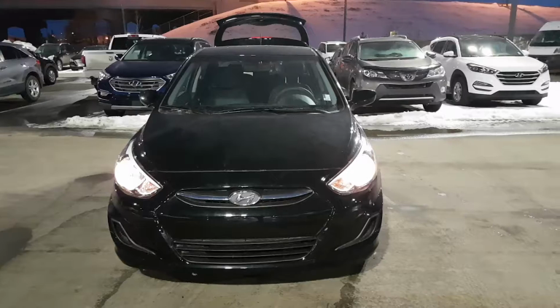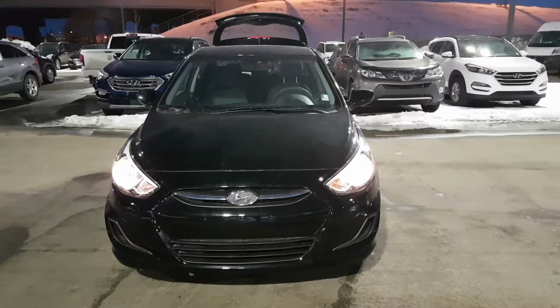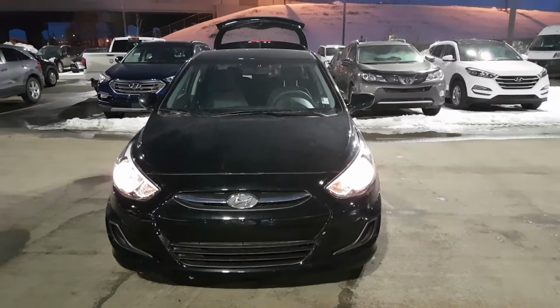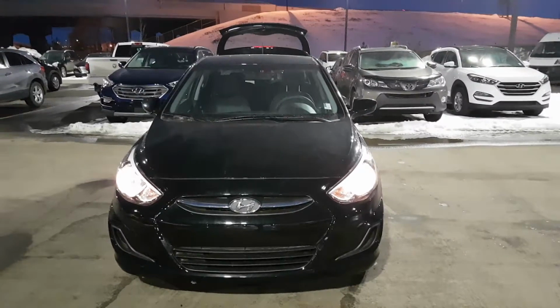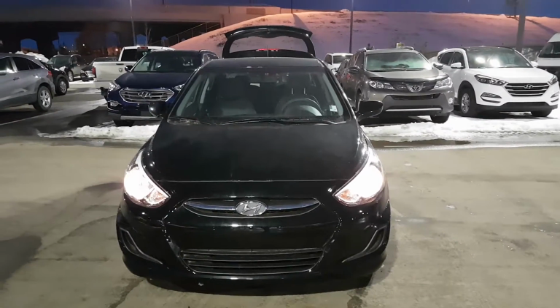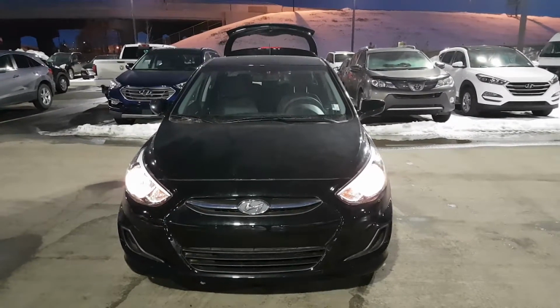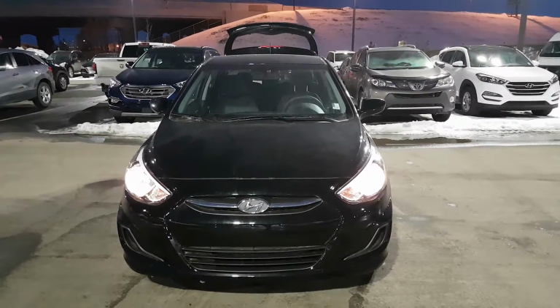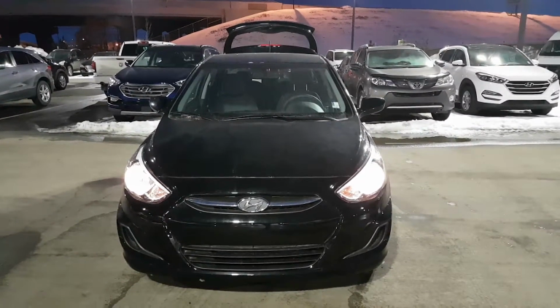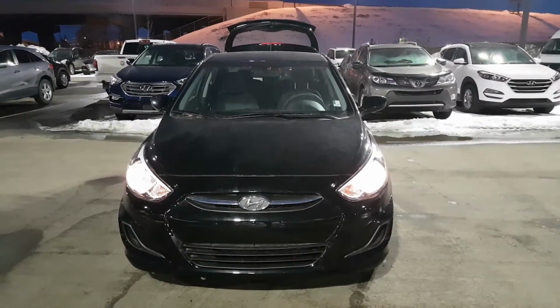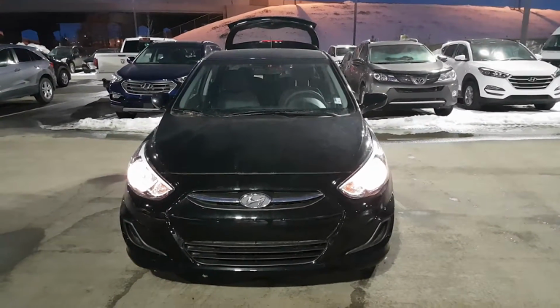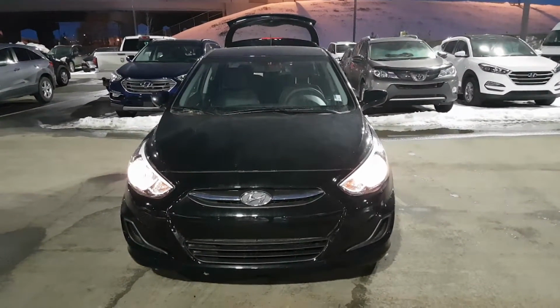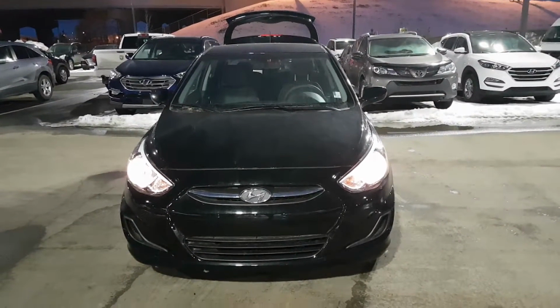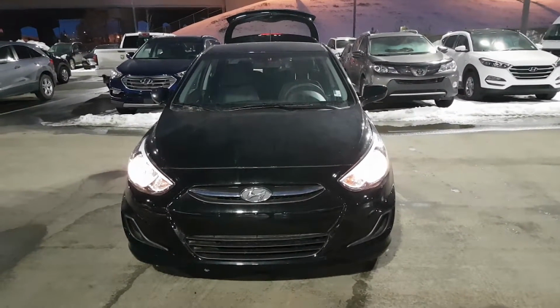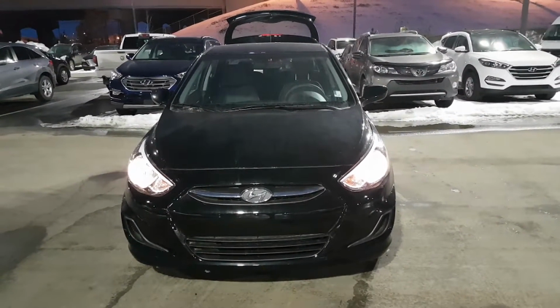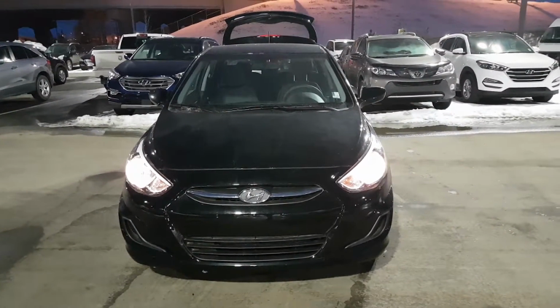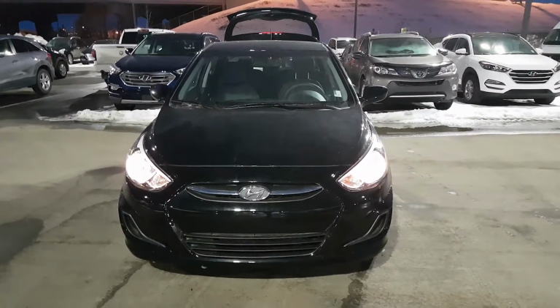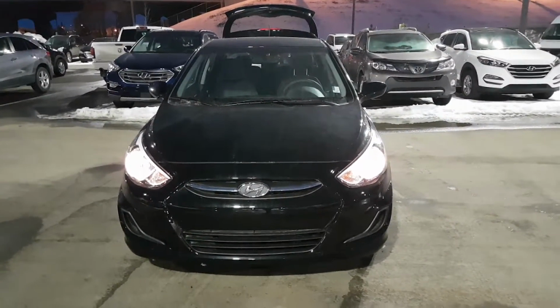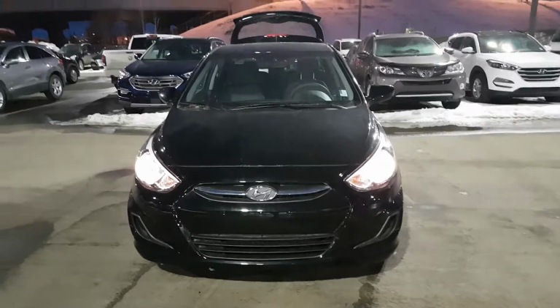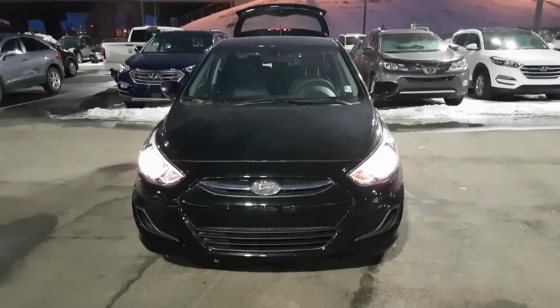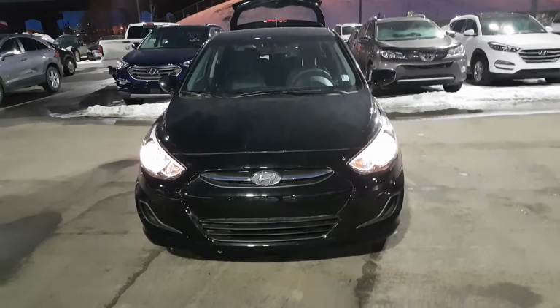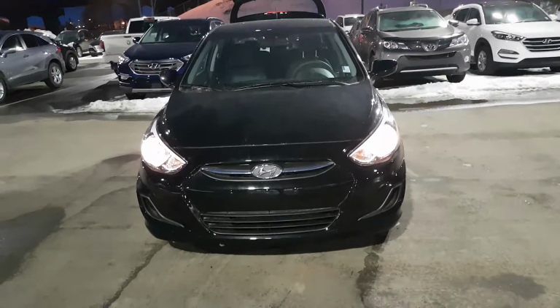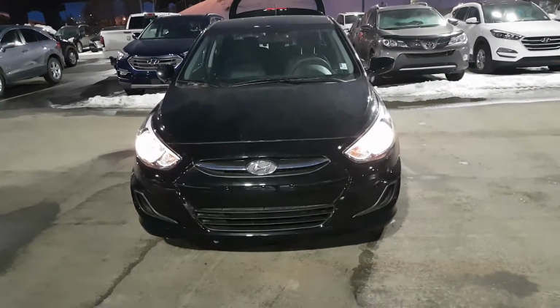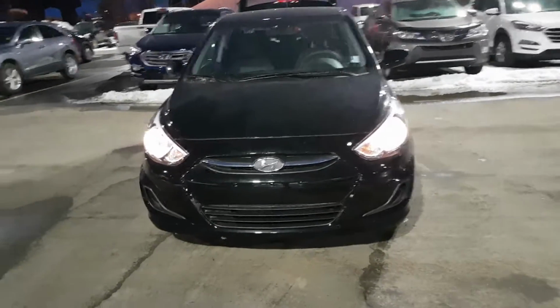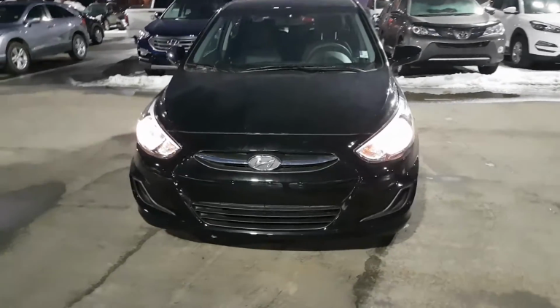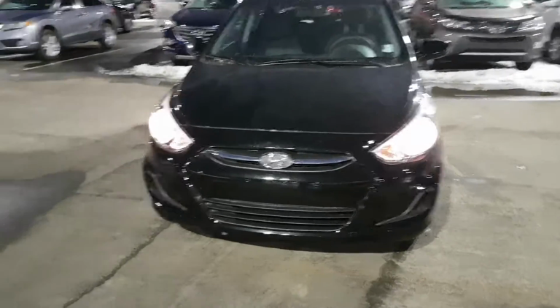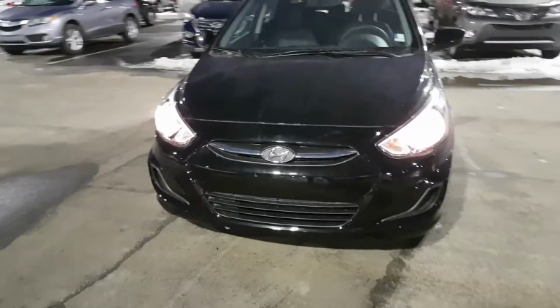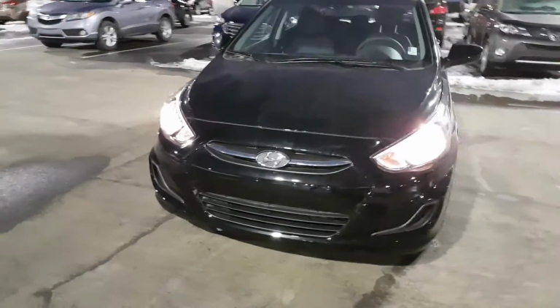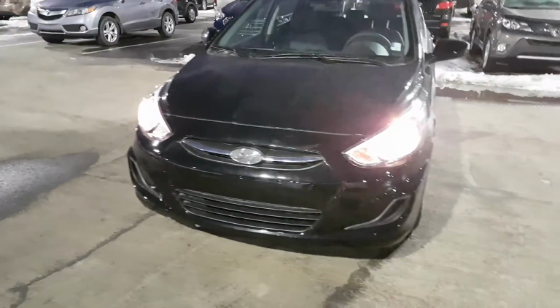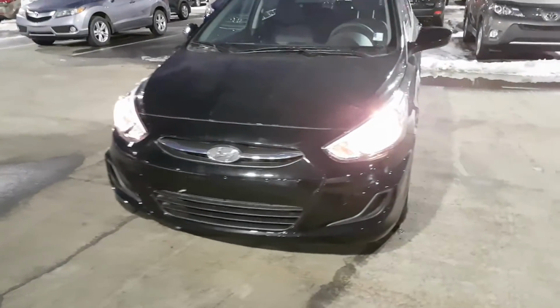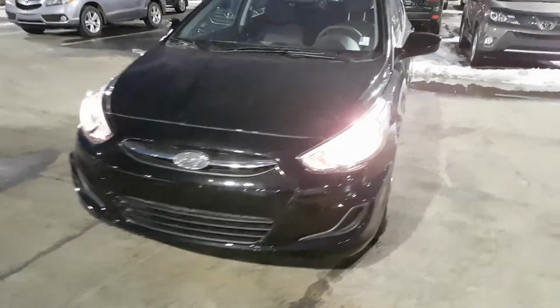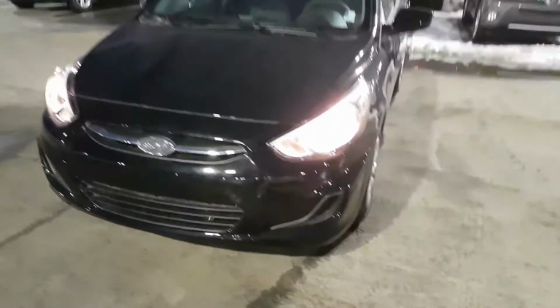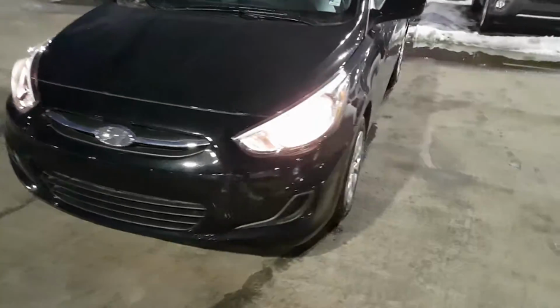Hey there, this is Natalia from River City Hyundai, here with your 2017 LE Accent. I'm just gonna do a quick walk around the vehicle to show you some of the features it has to offer.